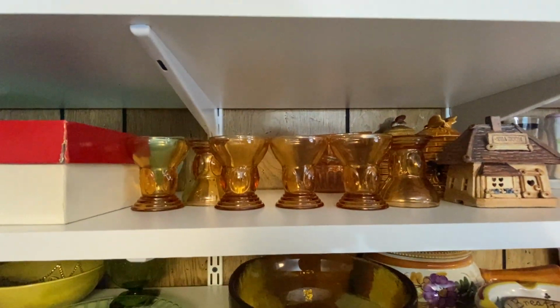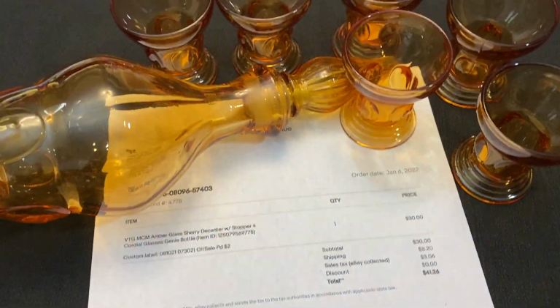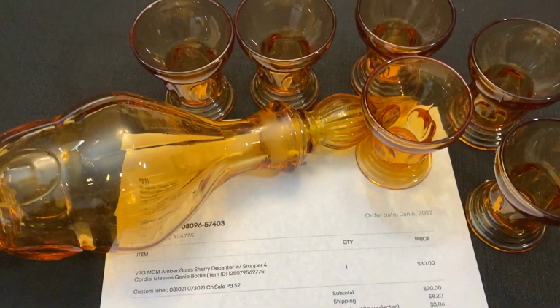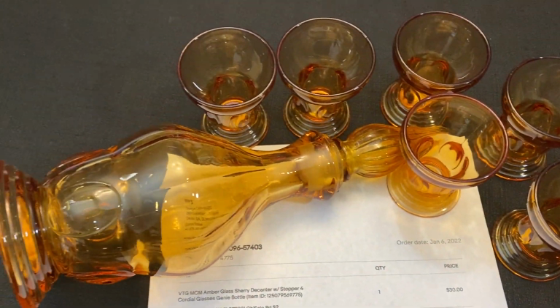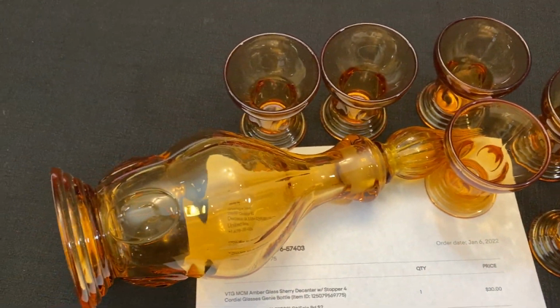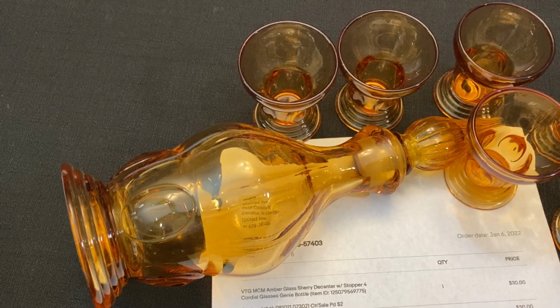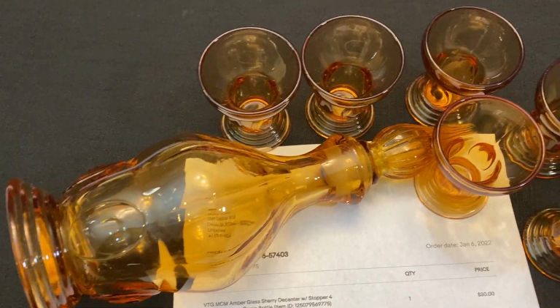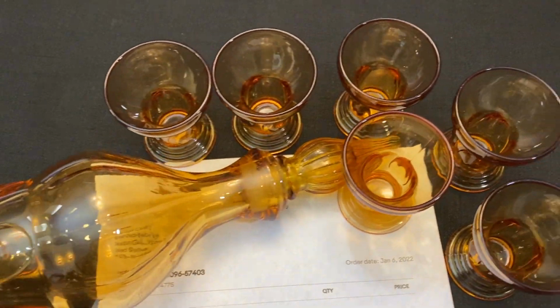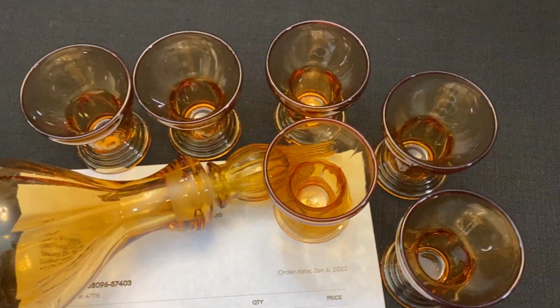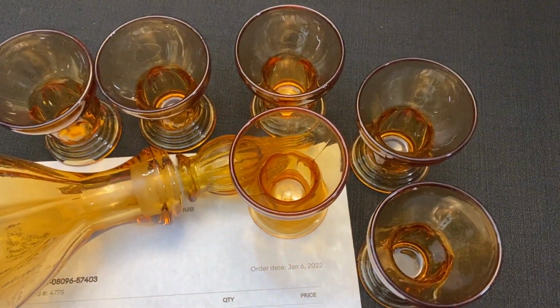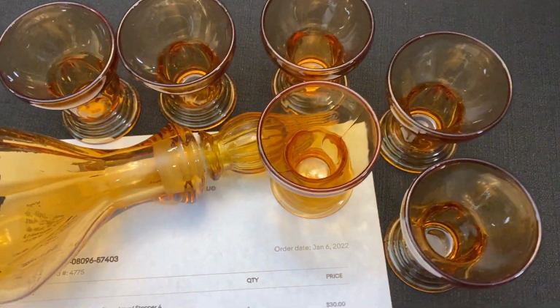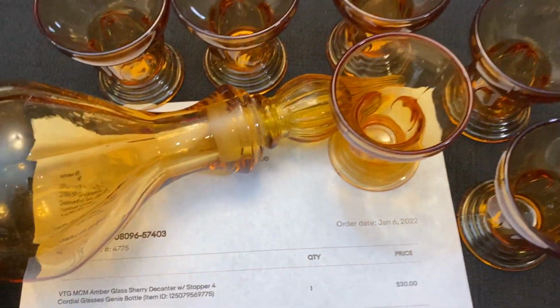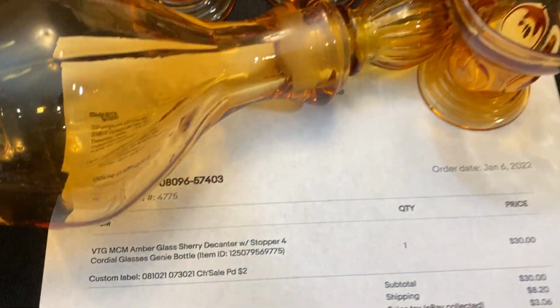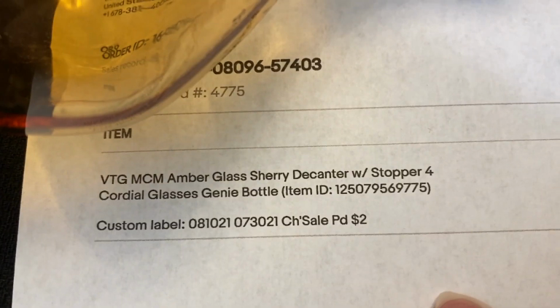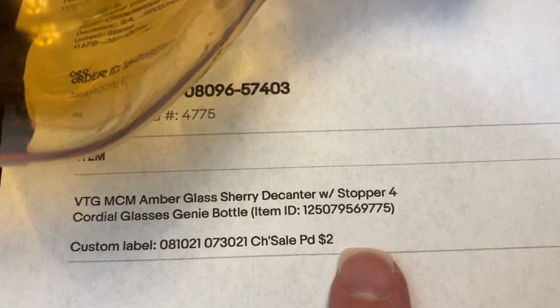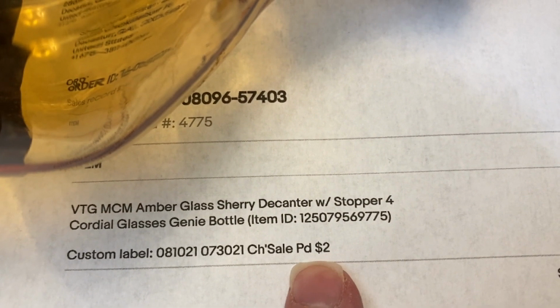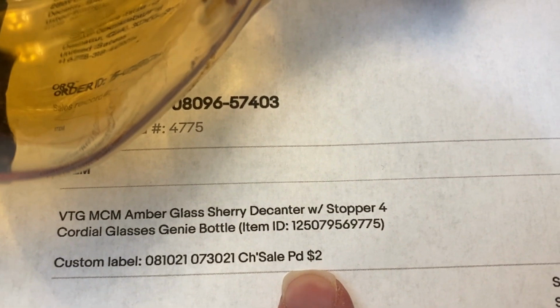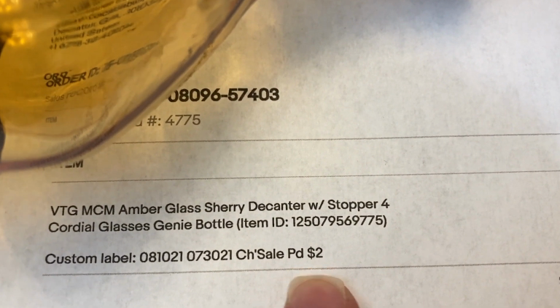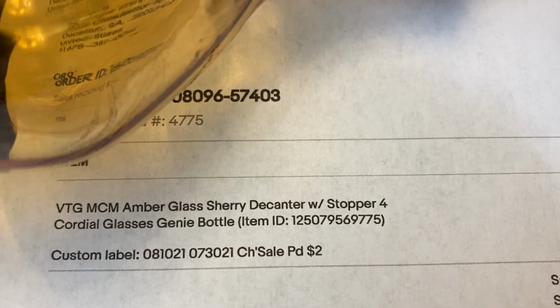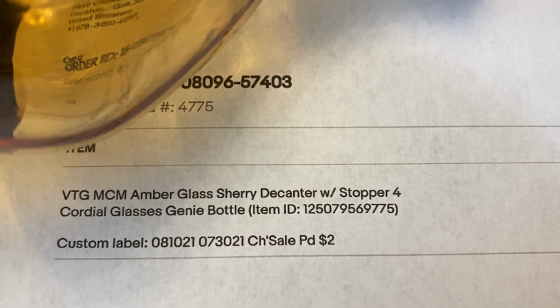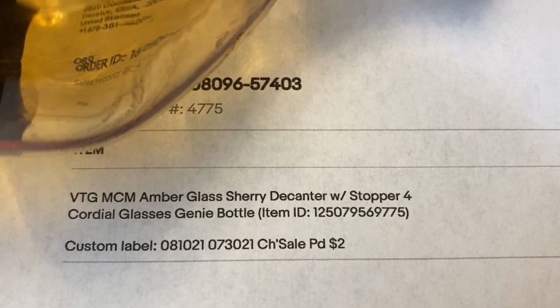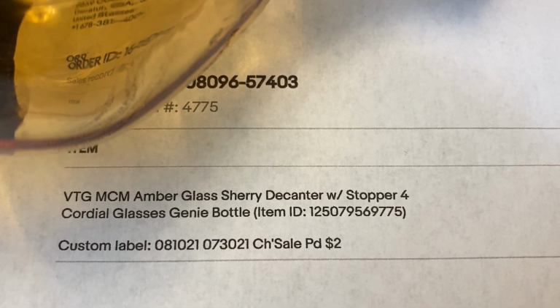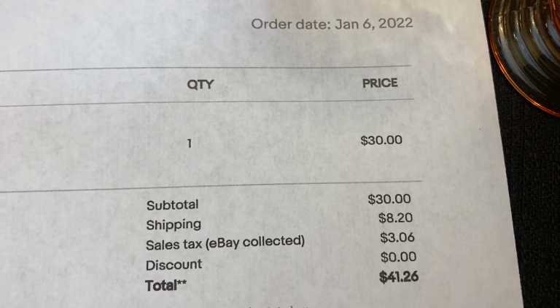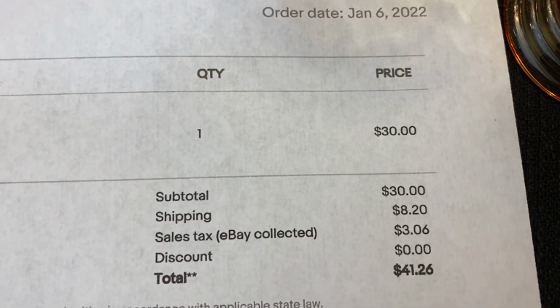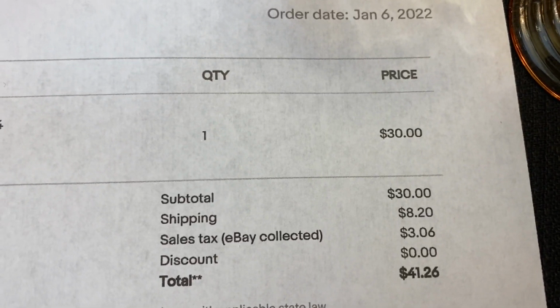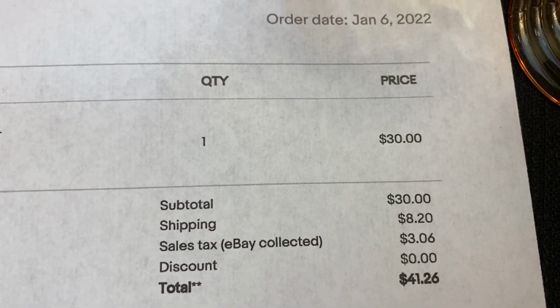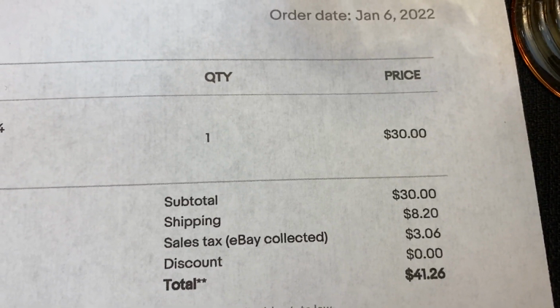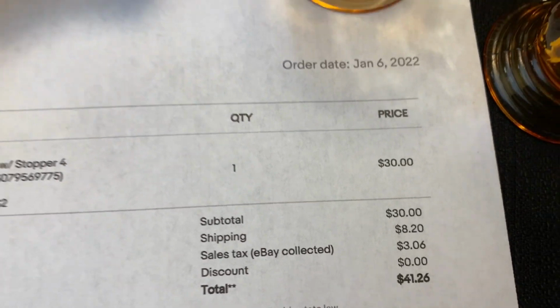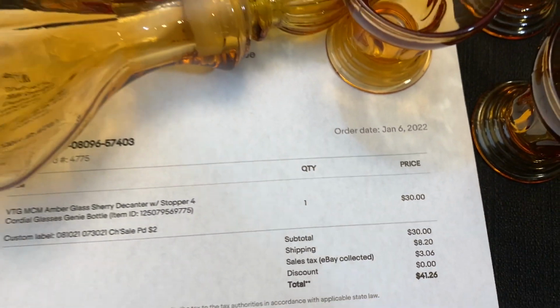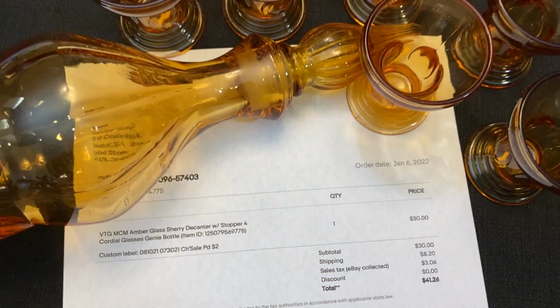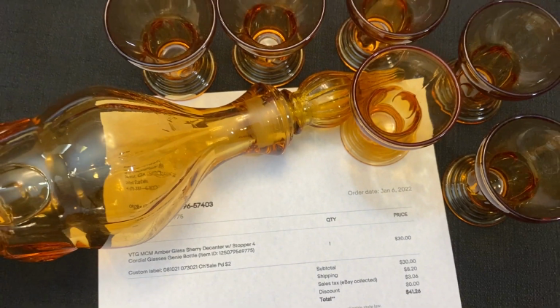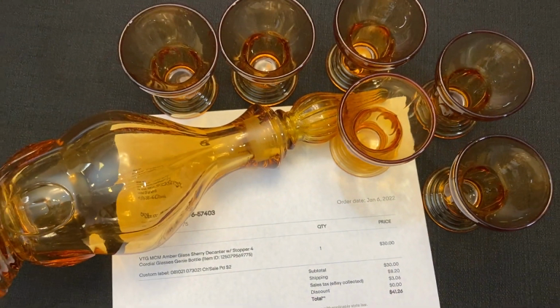This pretty amber glass sherry decanter with cordial glasses — it says four but I actually shipped six. Paid two dollars at a church rummage sale and it sold on Offer Up for thirty dollars plus shipping.